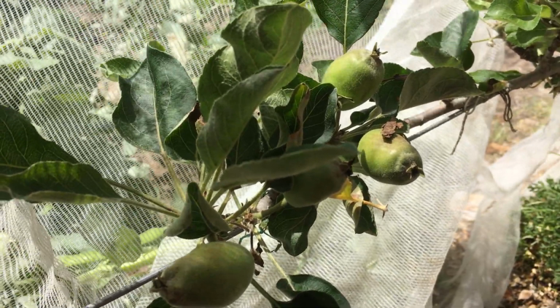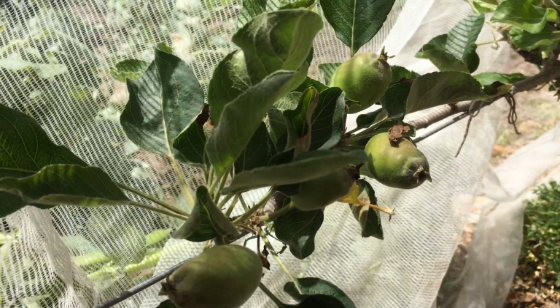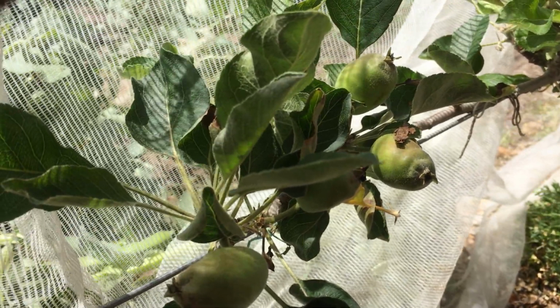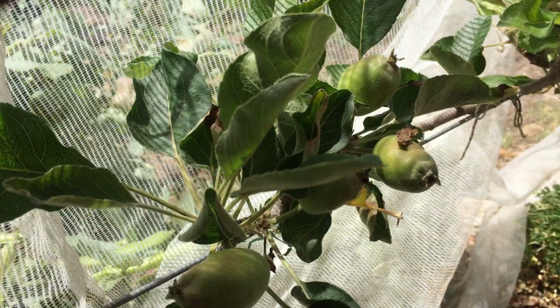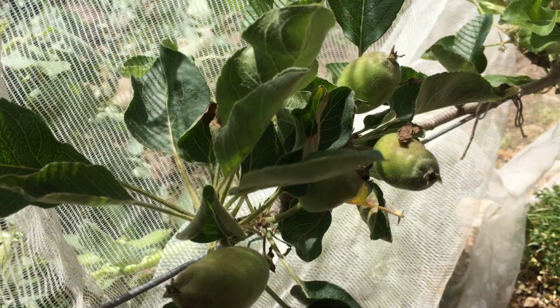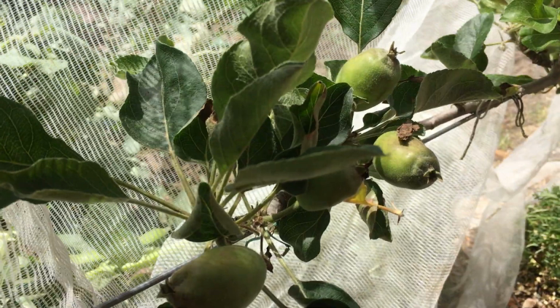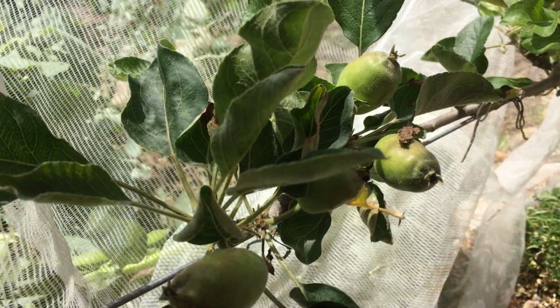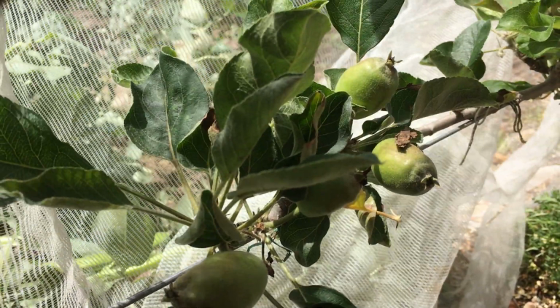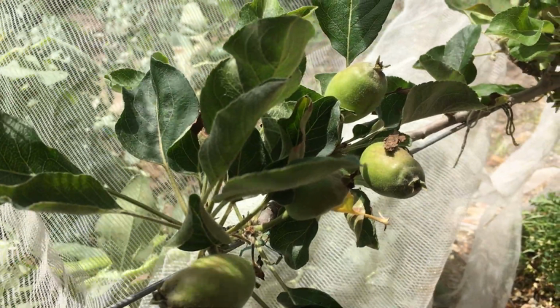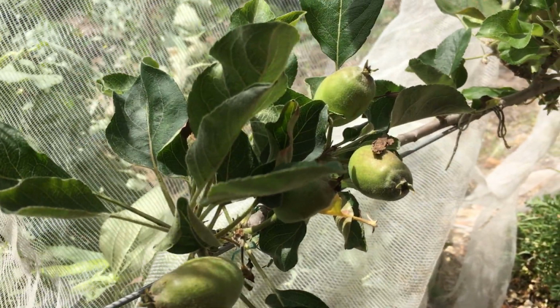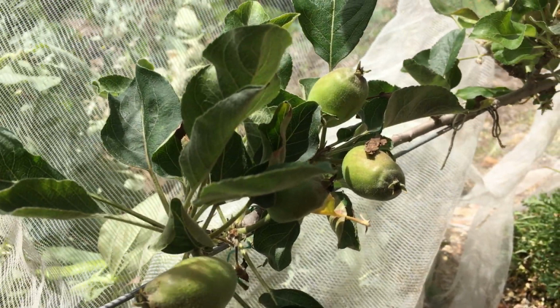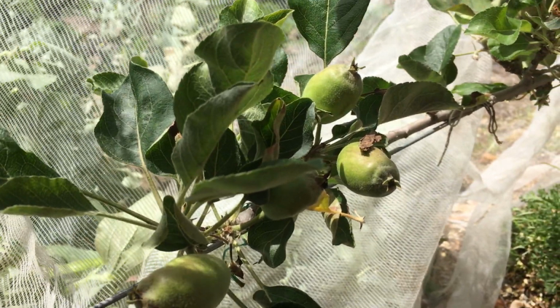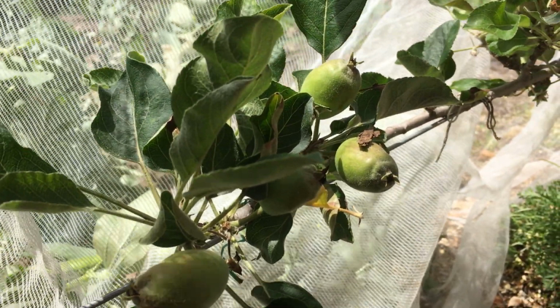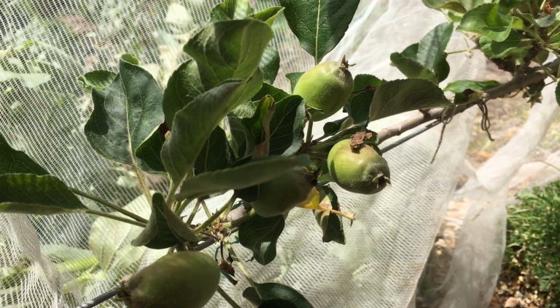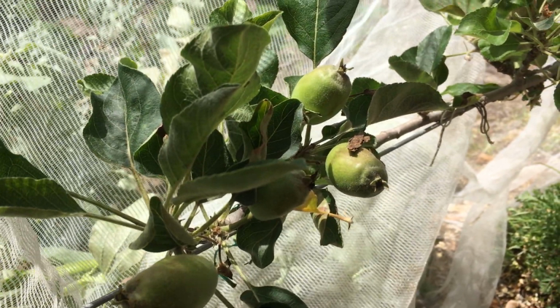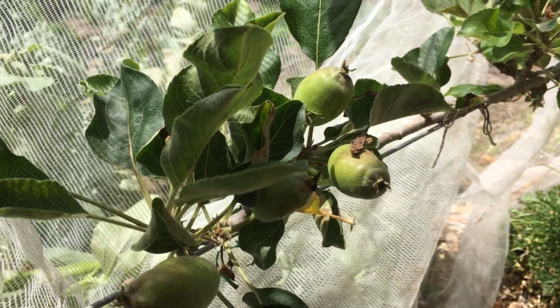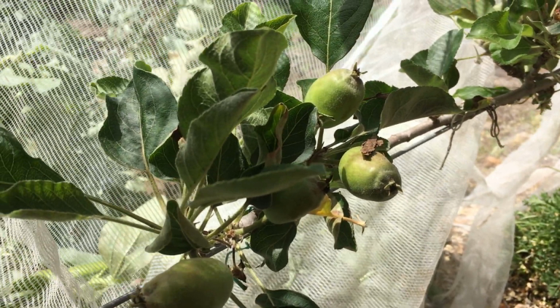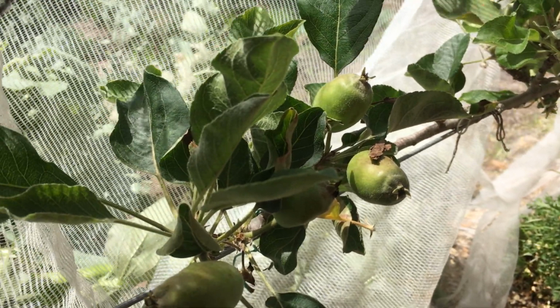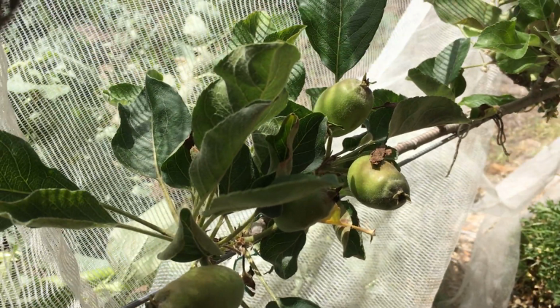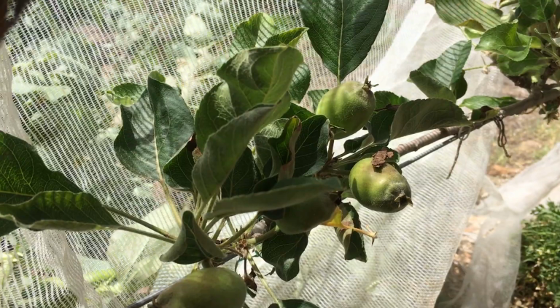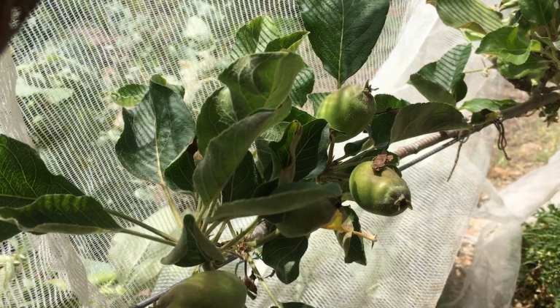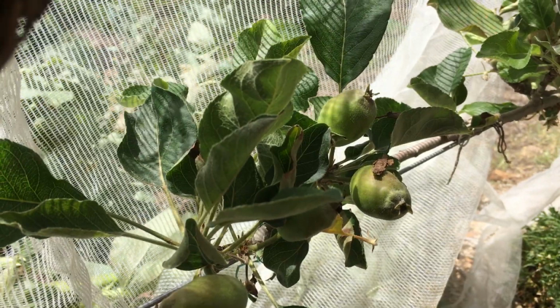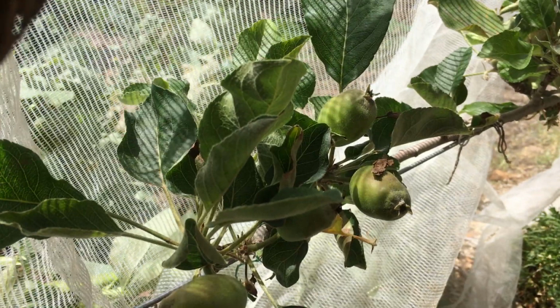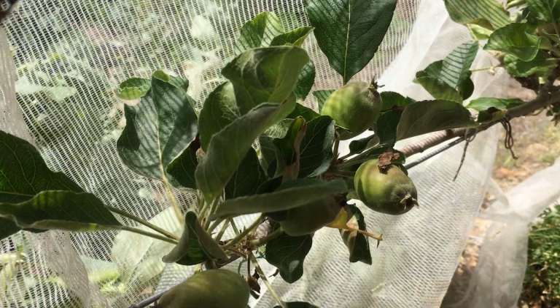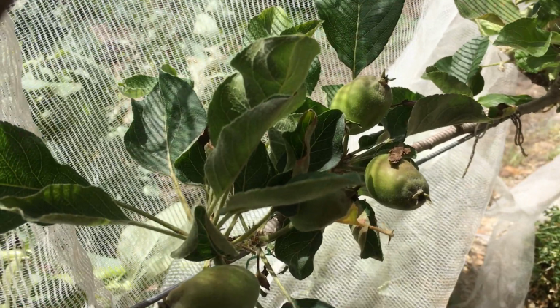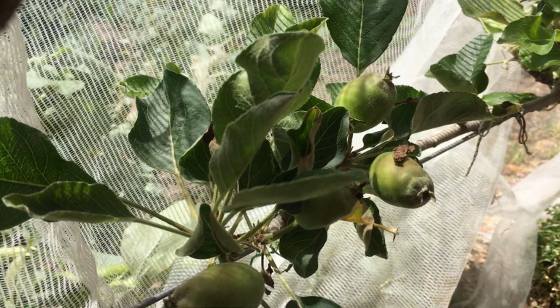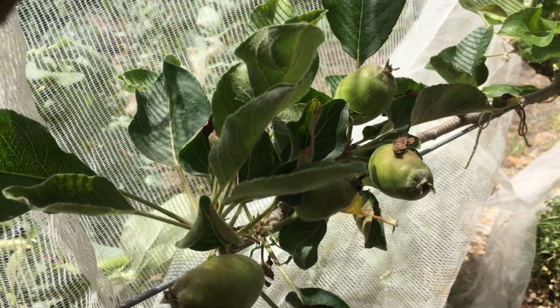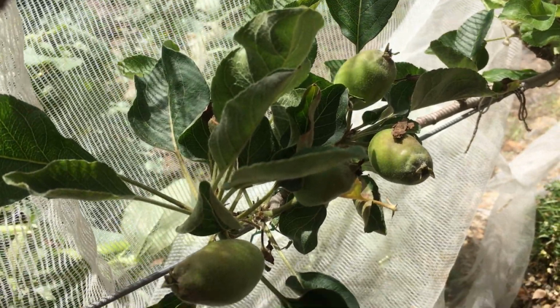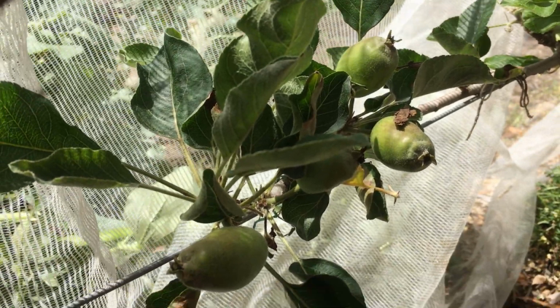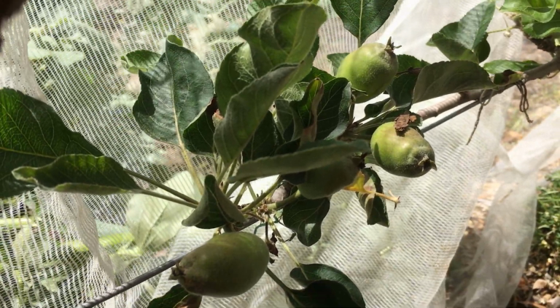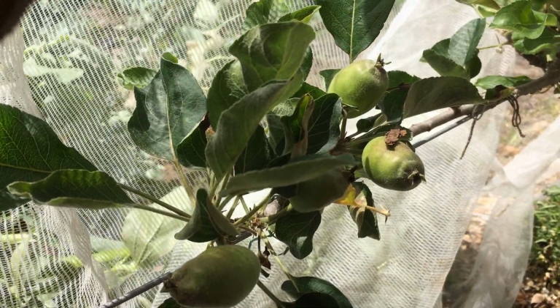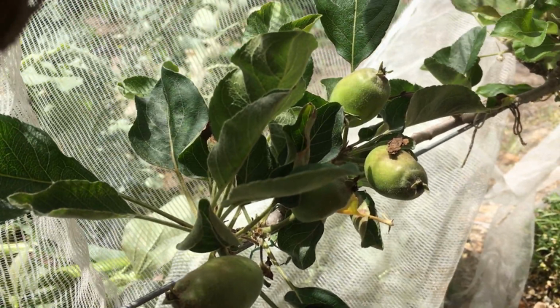It's day two in October now, the 2nd of October. All our tropical apples have now been pollinated and you can see those little apples just starting to form.